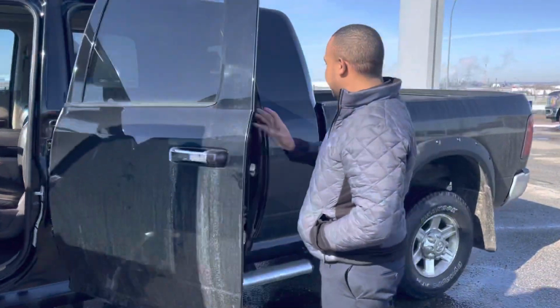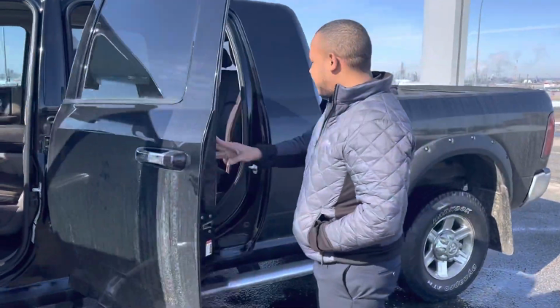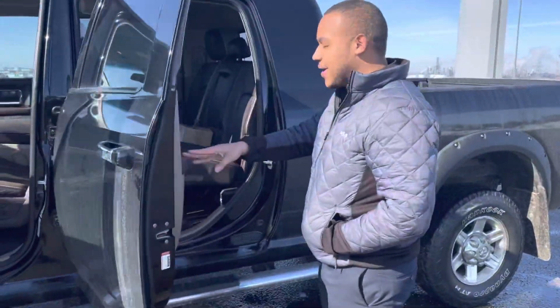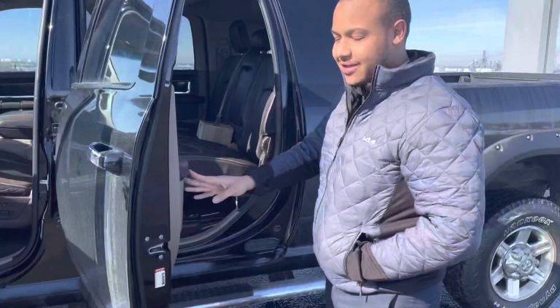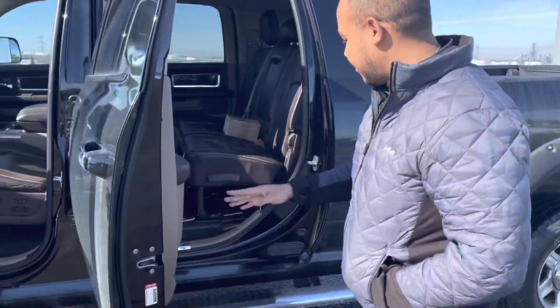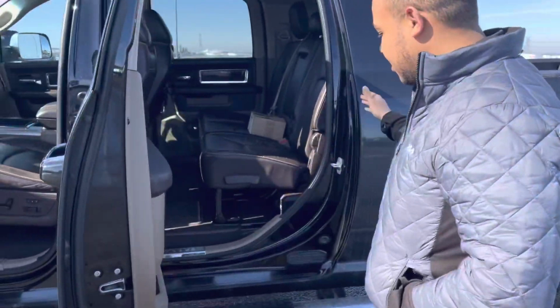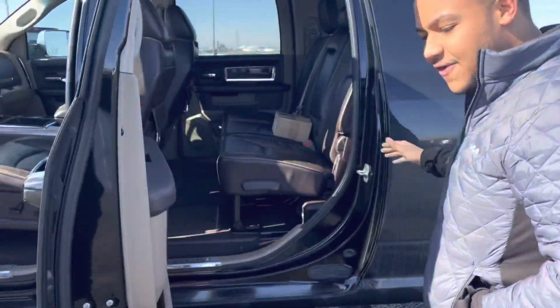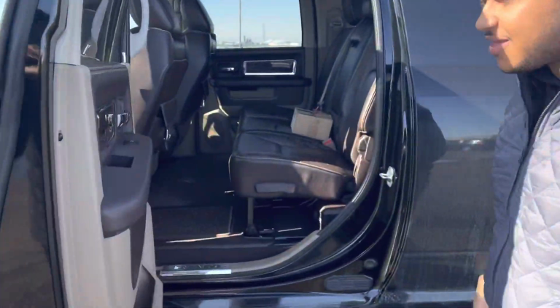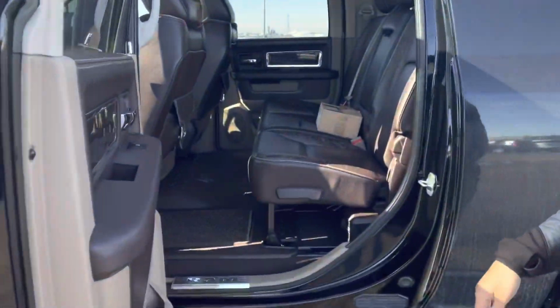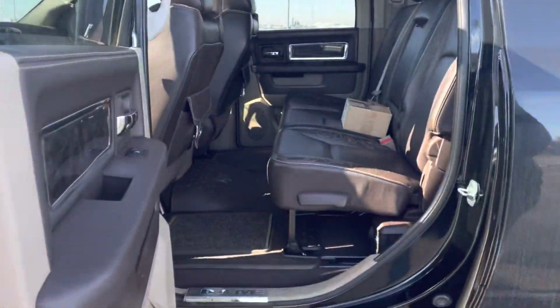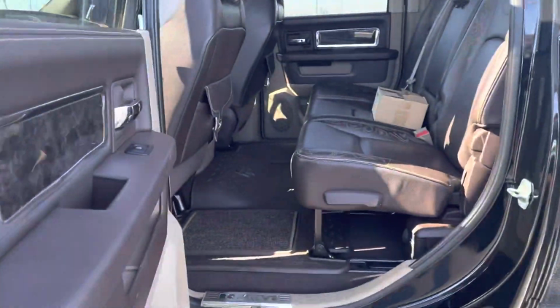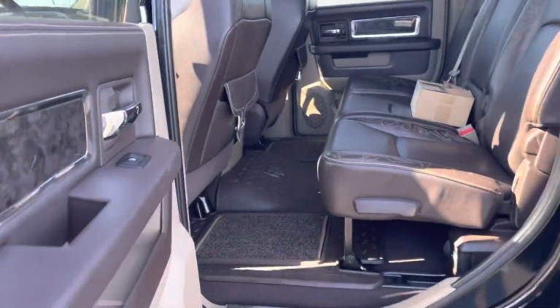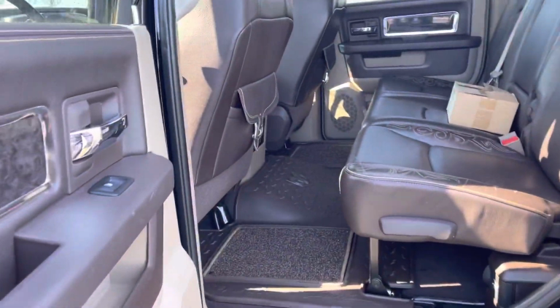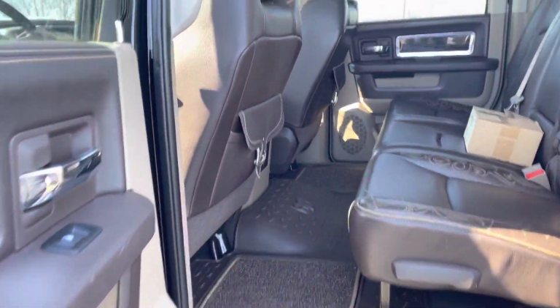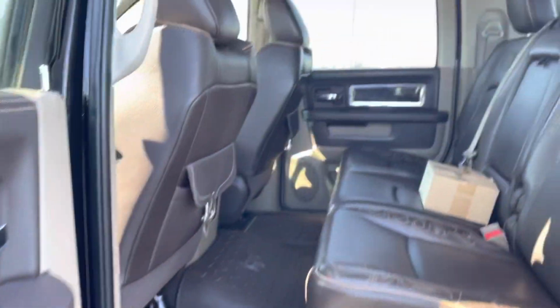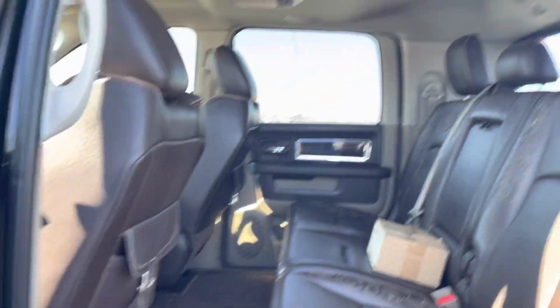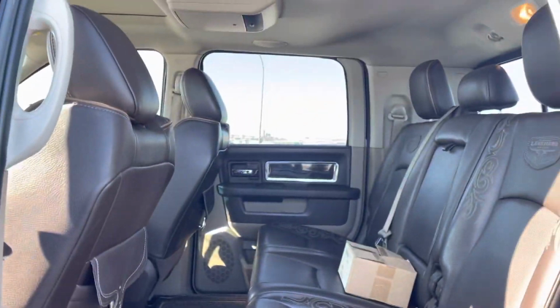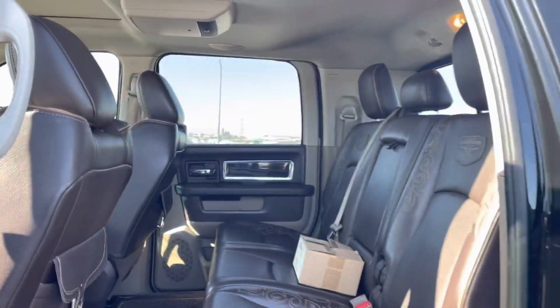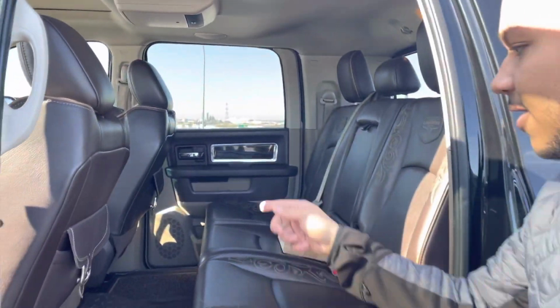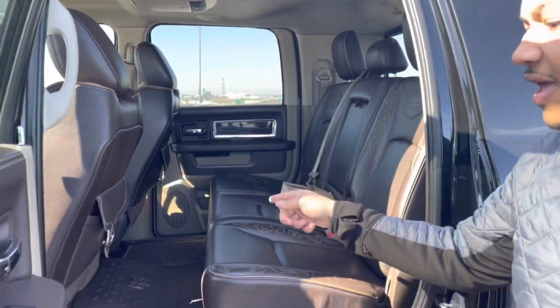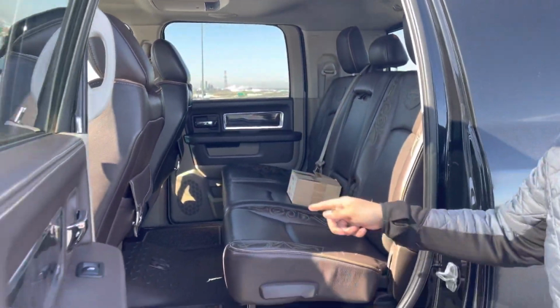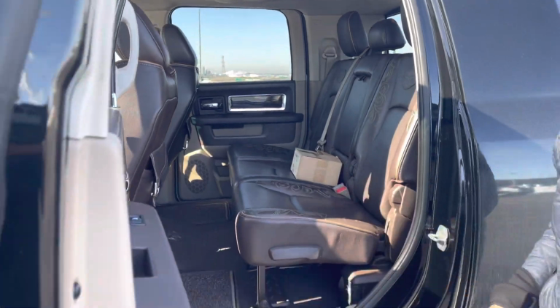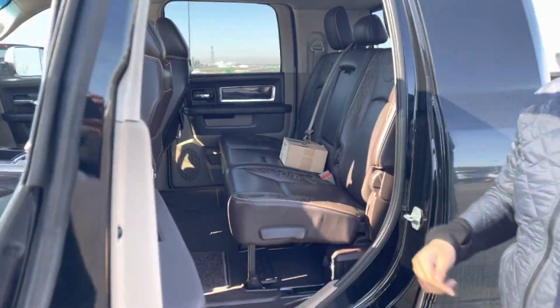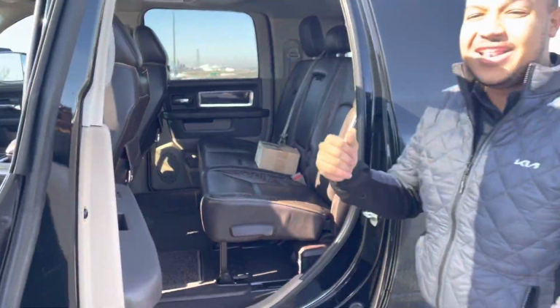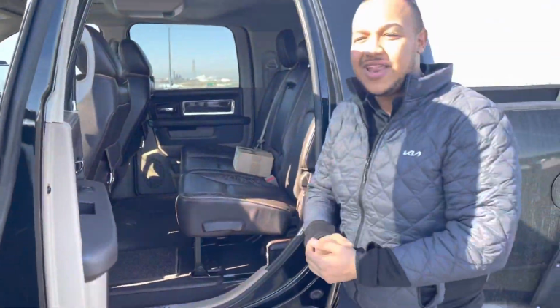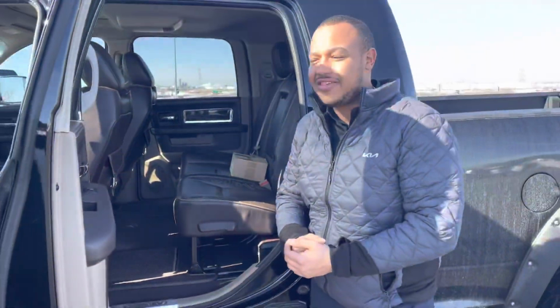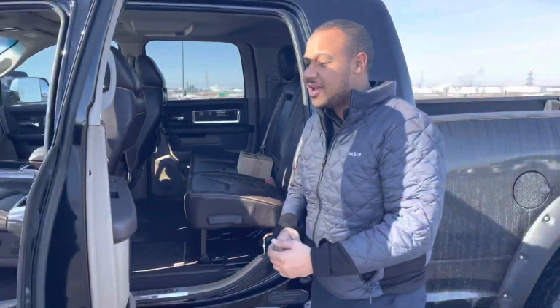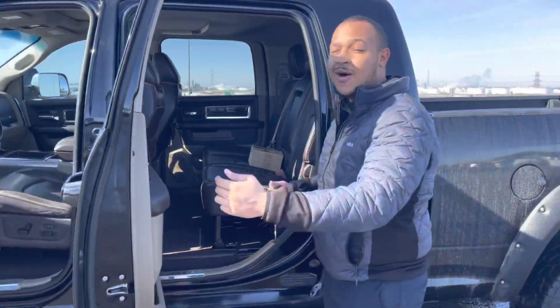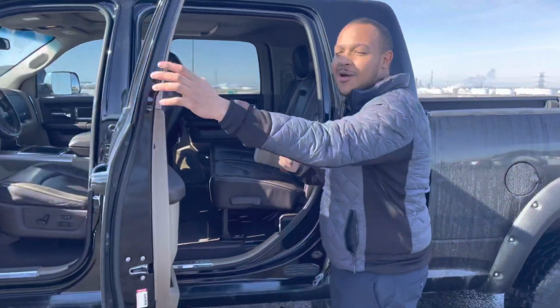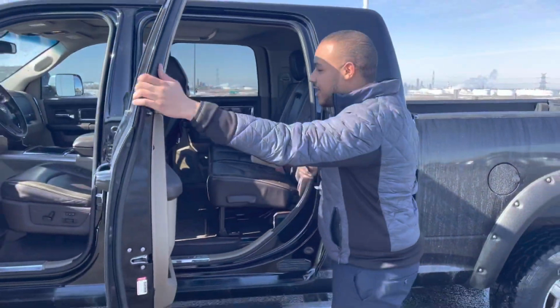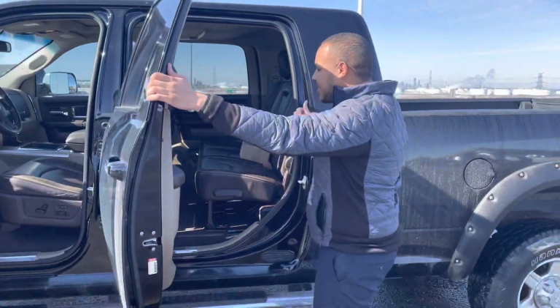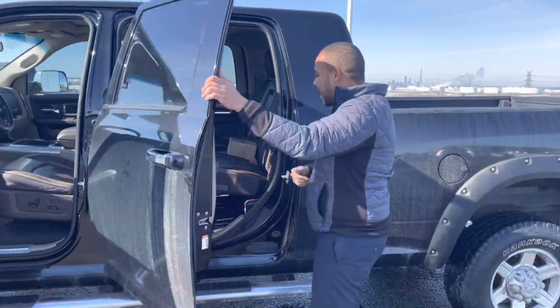Coming to the back, you can fit just about anything in here. You don't need a van, you just need a mega cab here. Heated seats in the back, DVDs — you're going to be comfy up front and in the back.